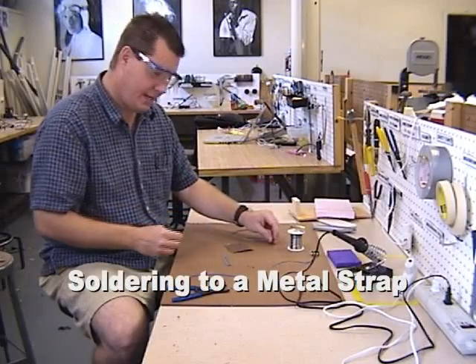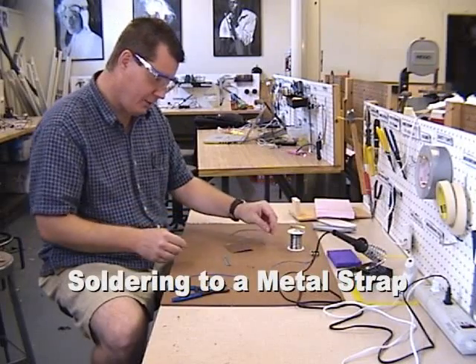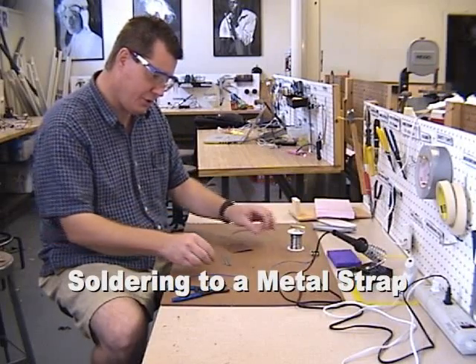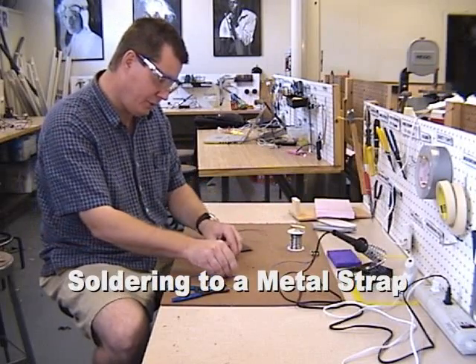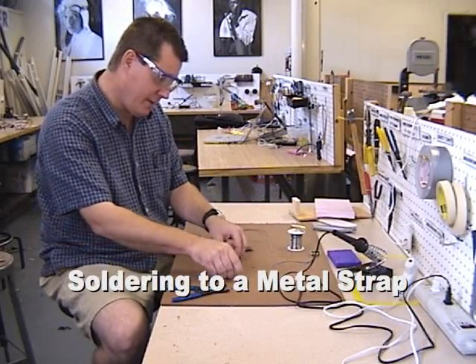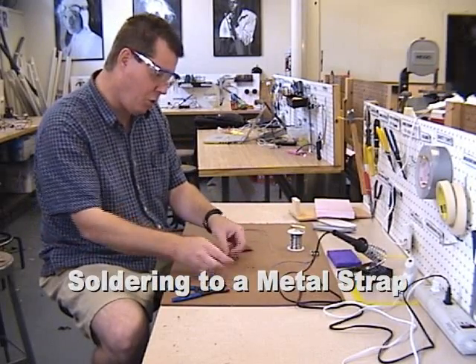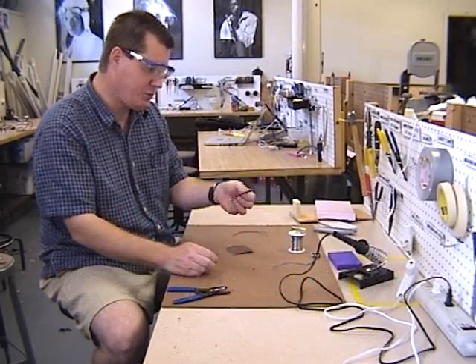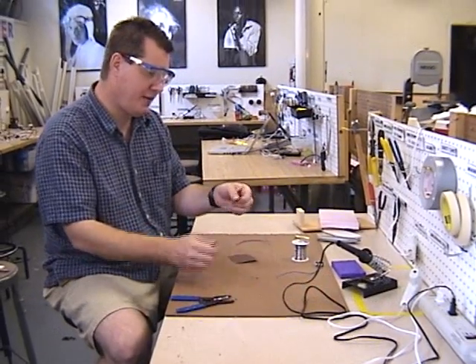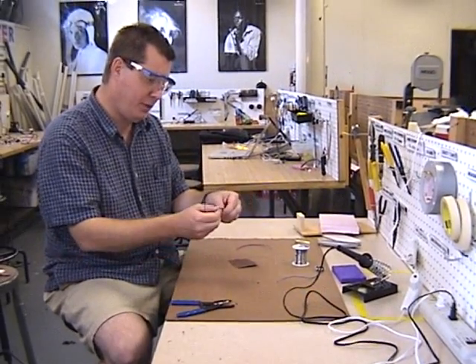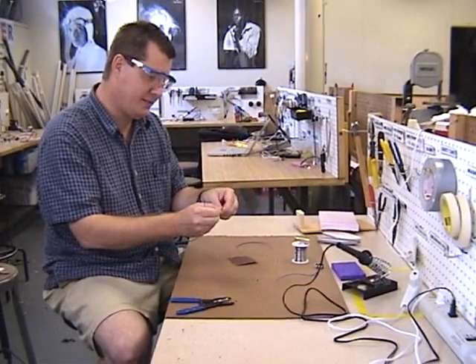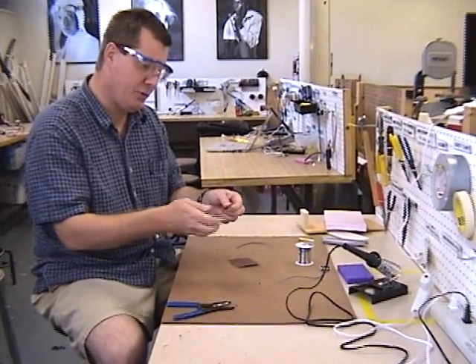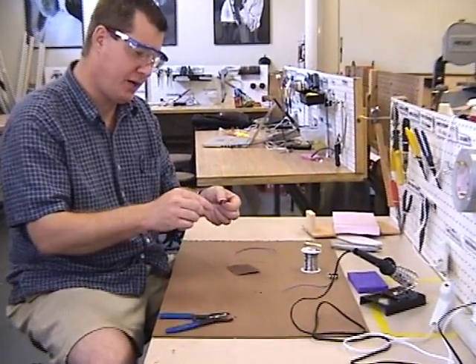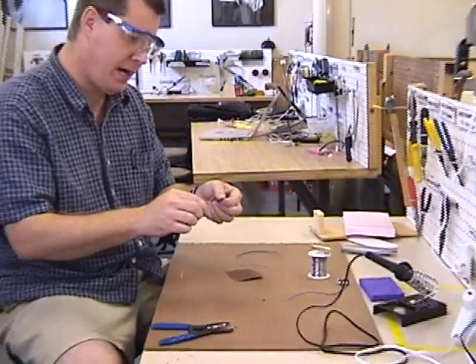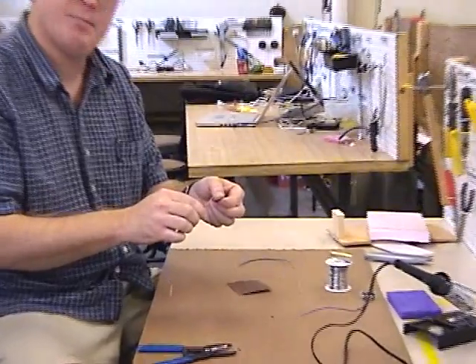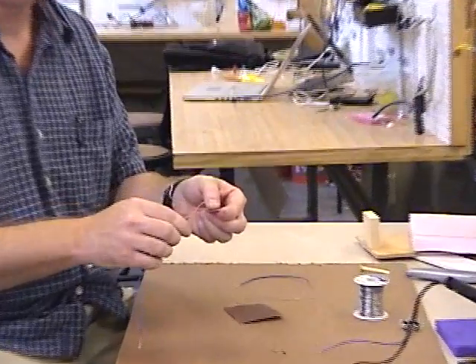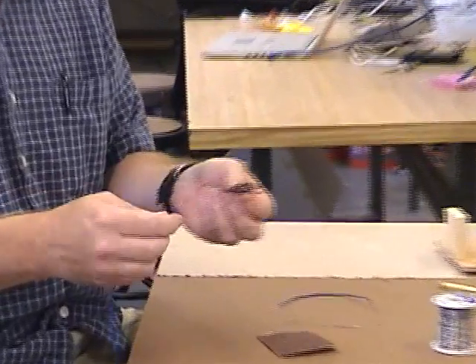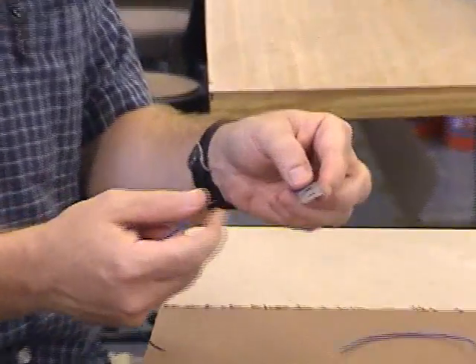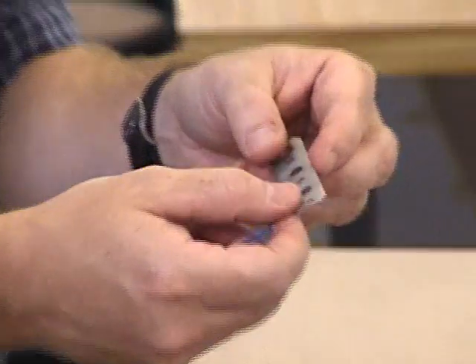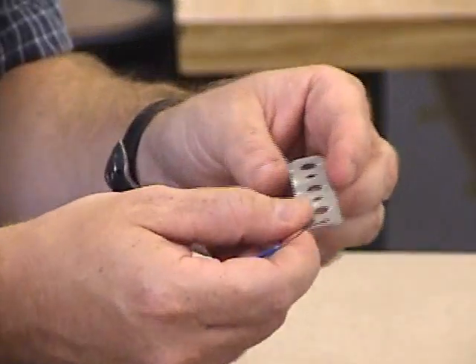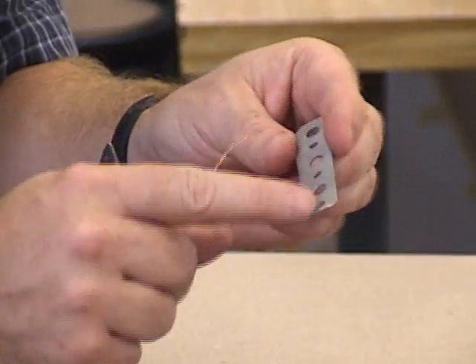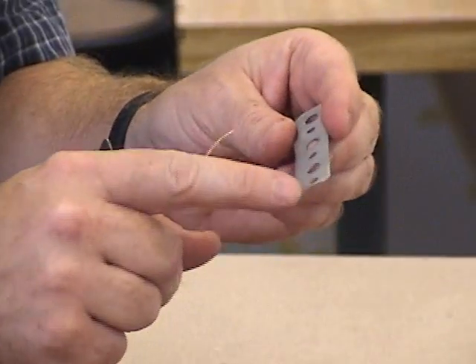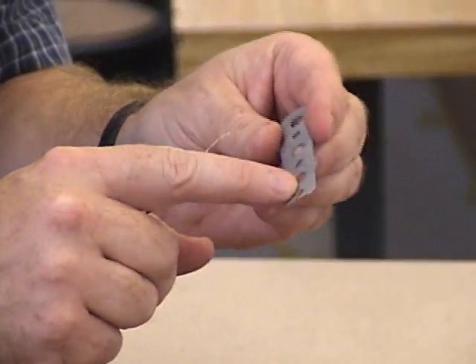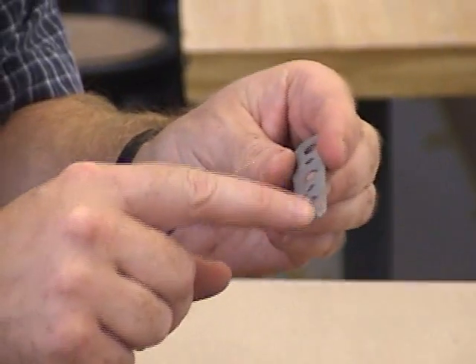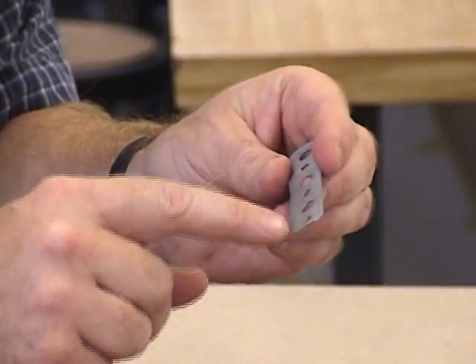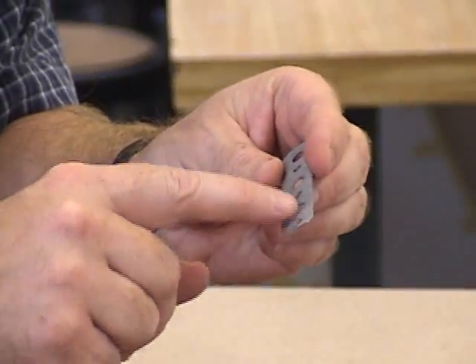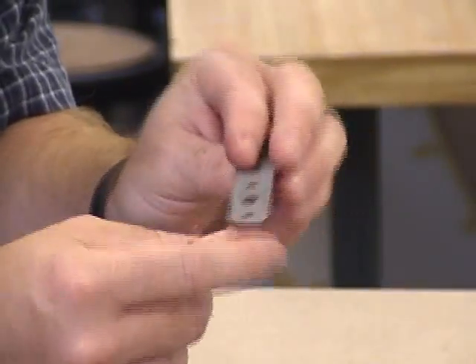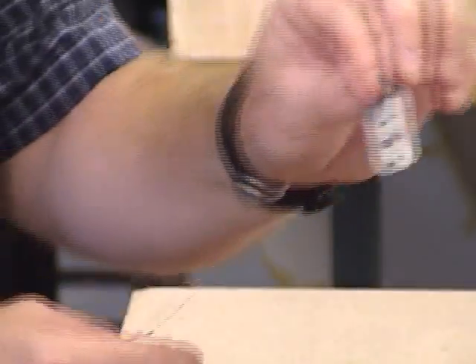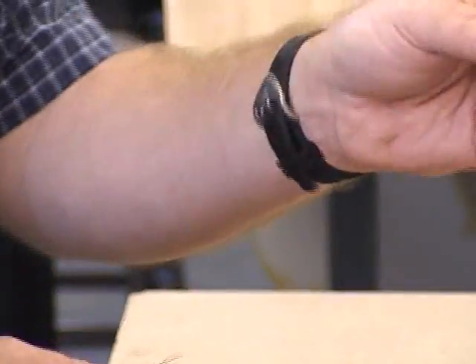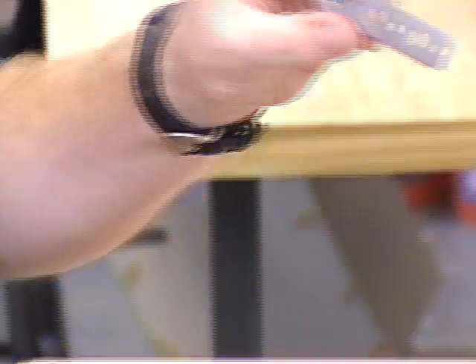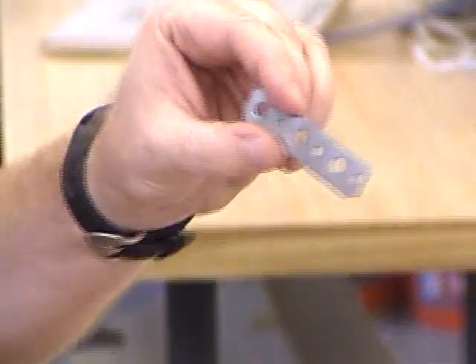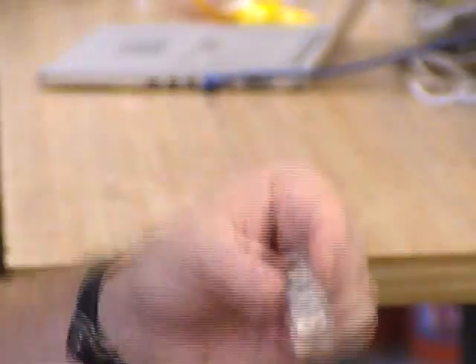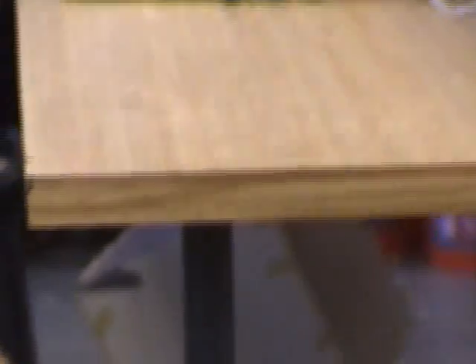Now I want to show you — suppose you want to make a homemade switch out of a metal piece and you want to solder a wire to the metal. This is a little more difficult because sometimes the metal is dirty and oily, as this pipe strap is.